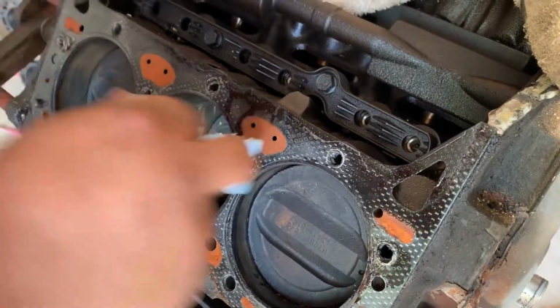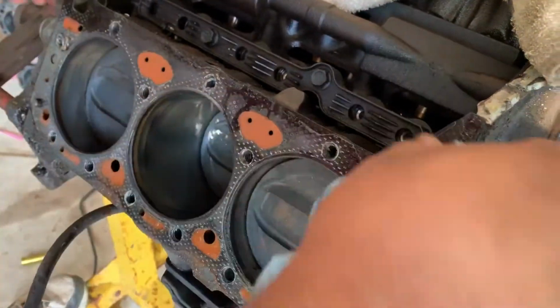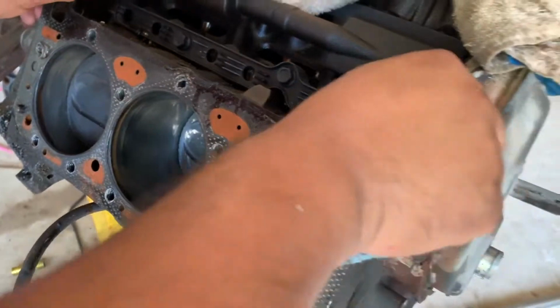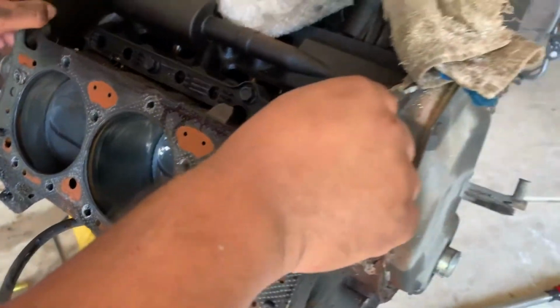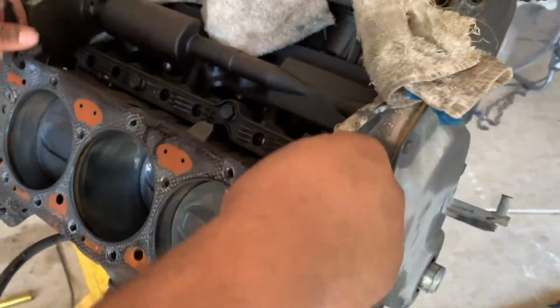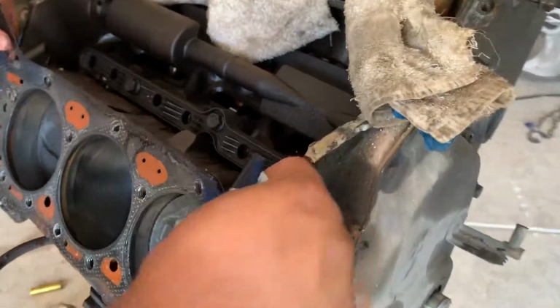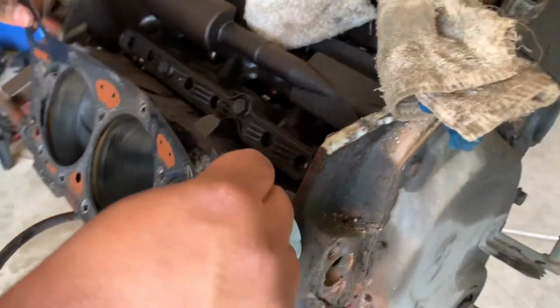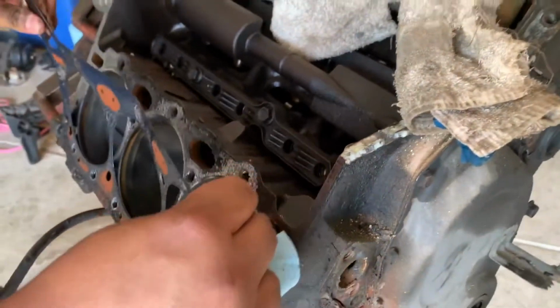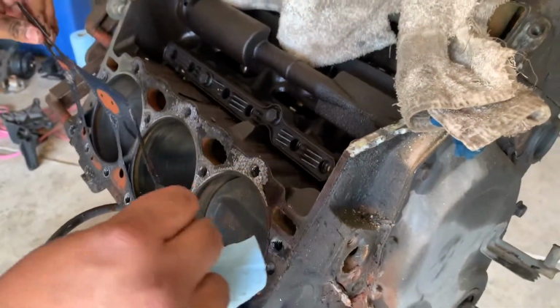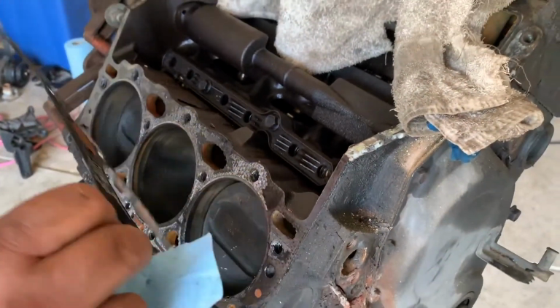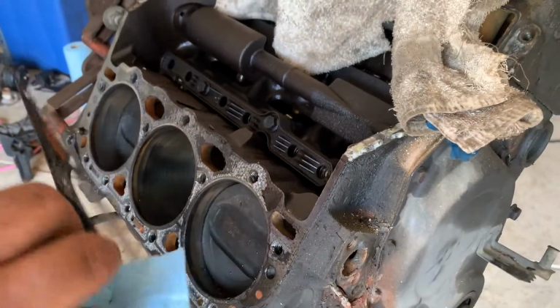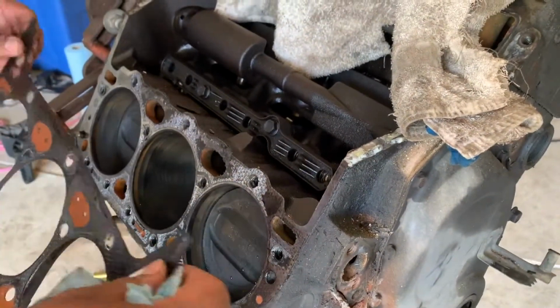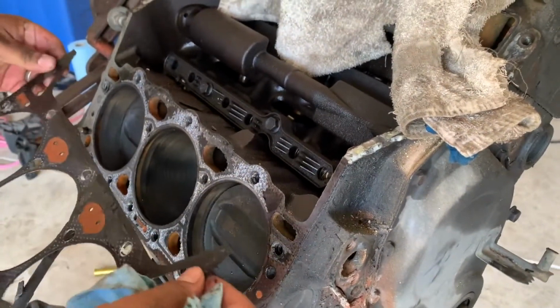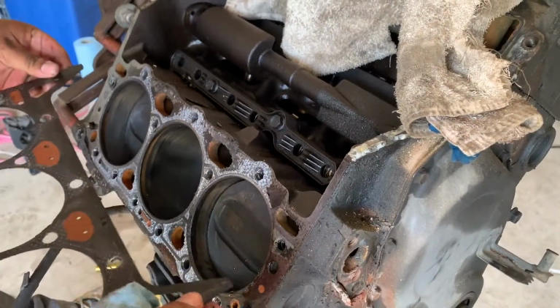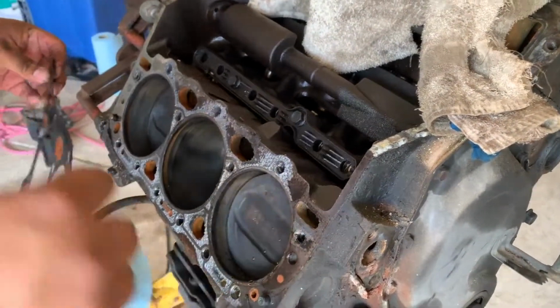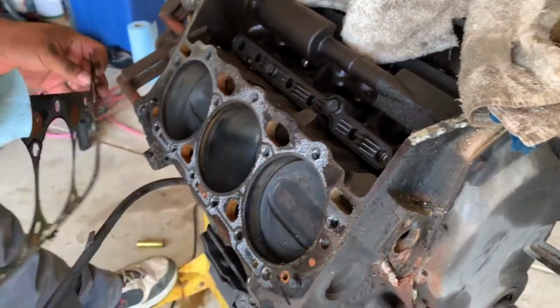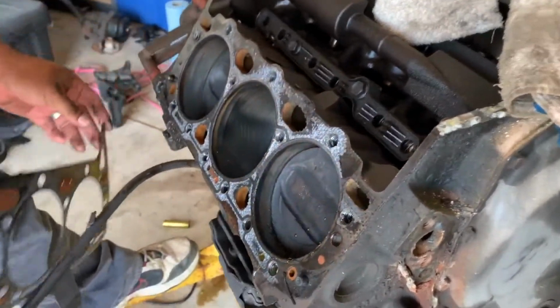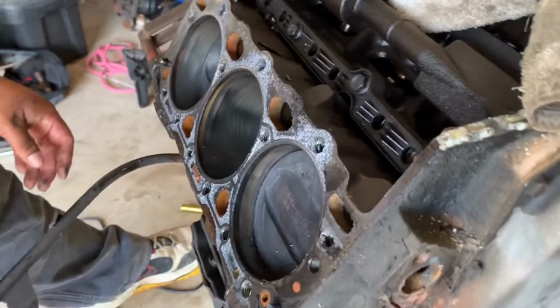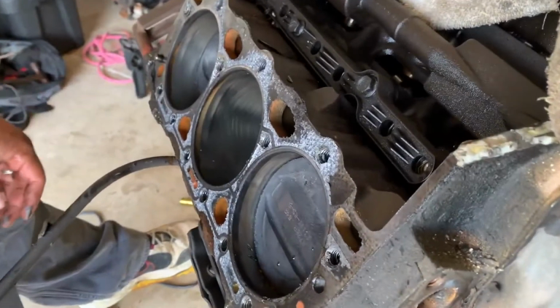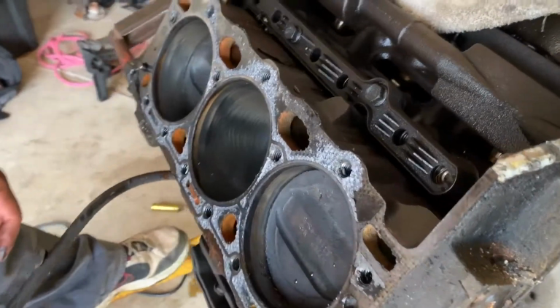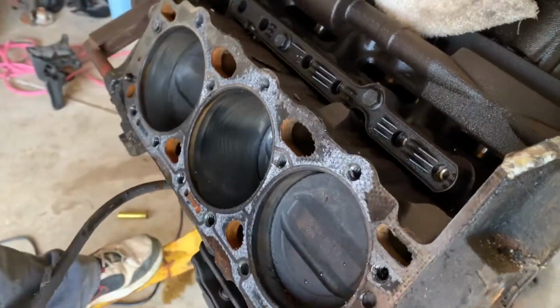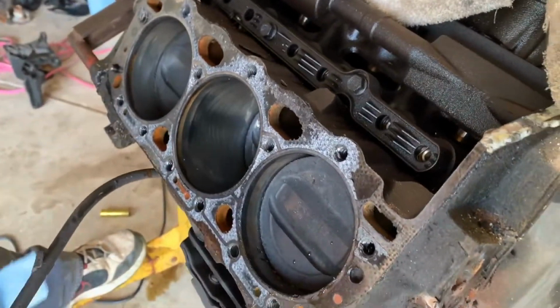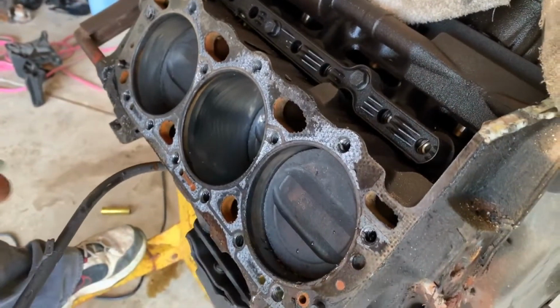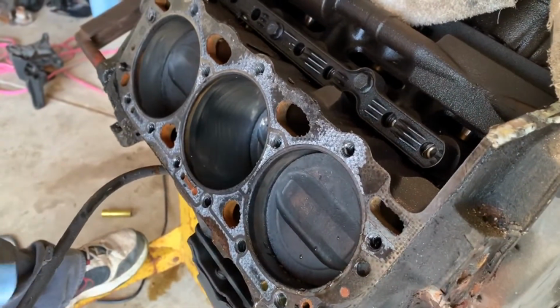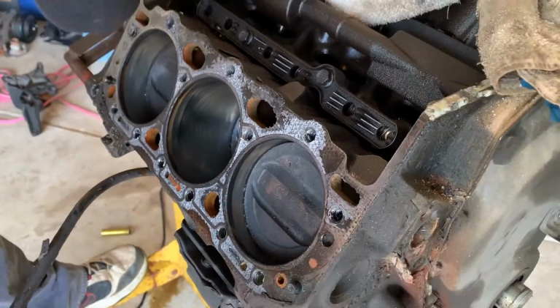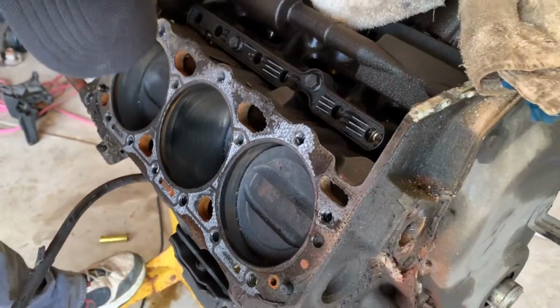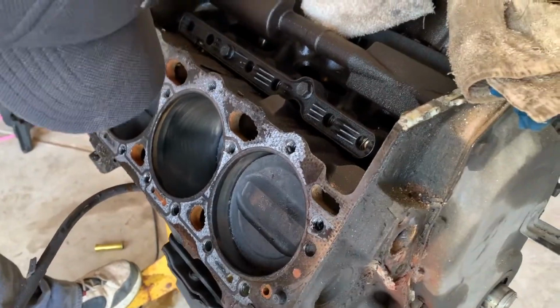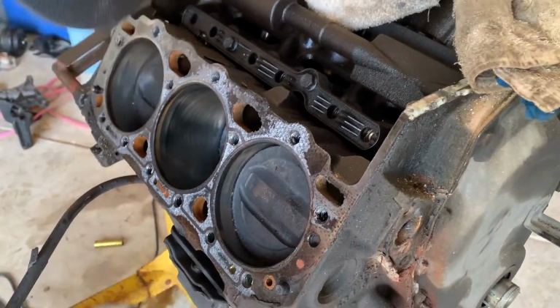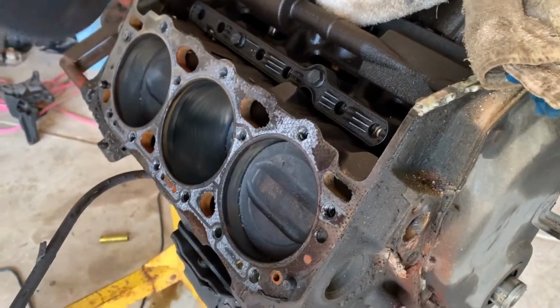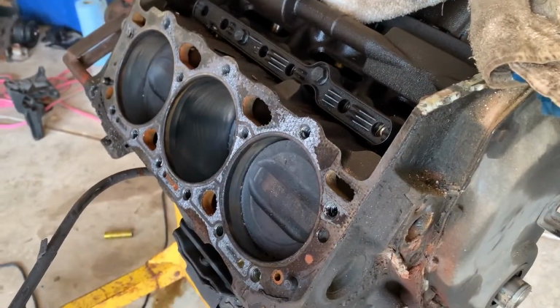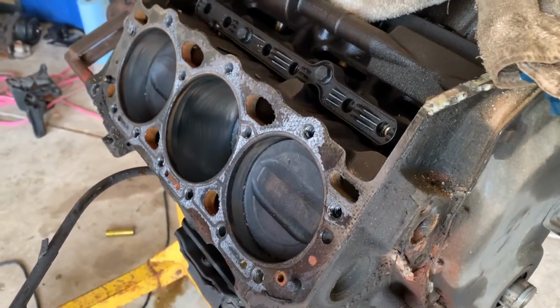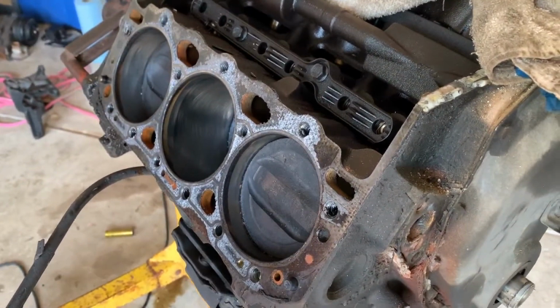You think the gasket's not good? Yeah, we'll have to replace that for sure. That came off pretty easy. Alright, I guess we'll go ahead and take off the other head.